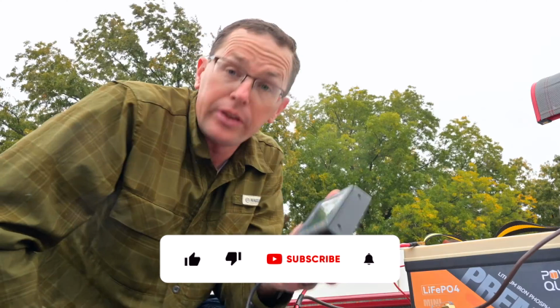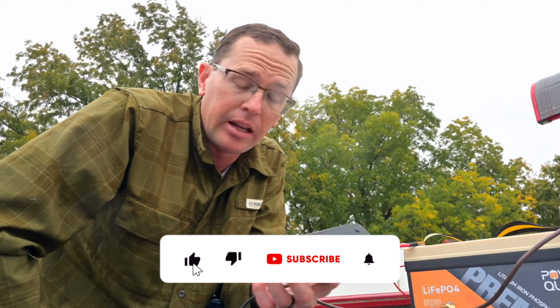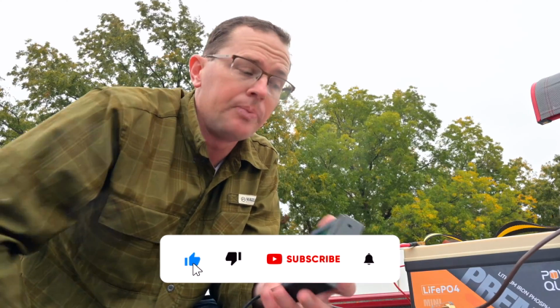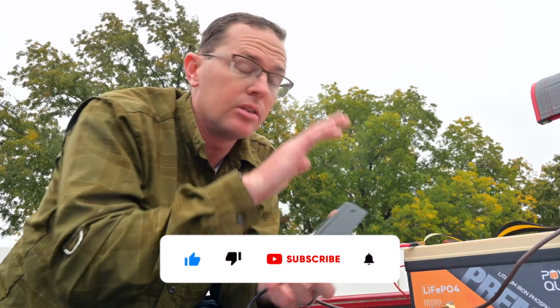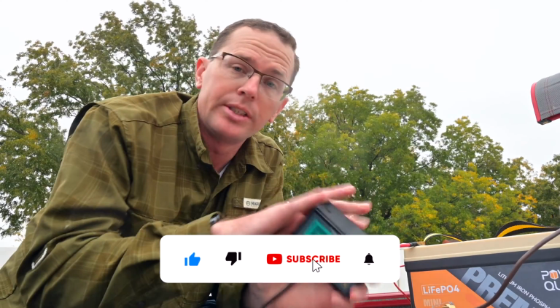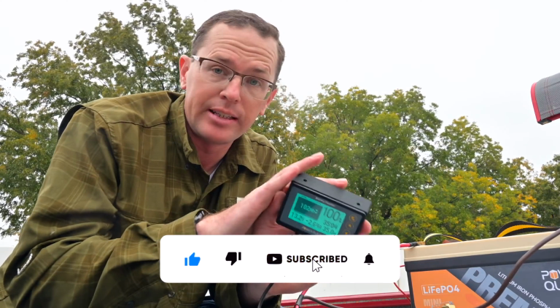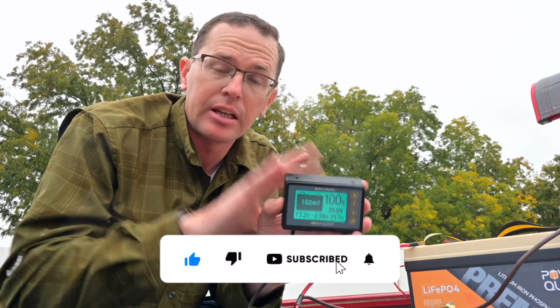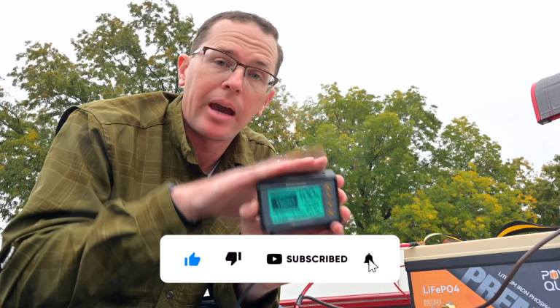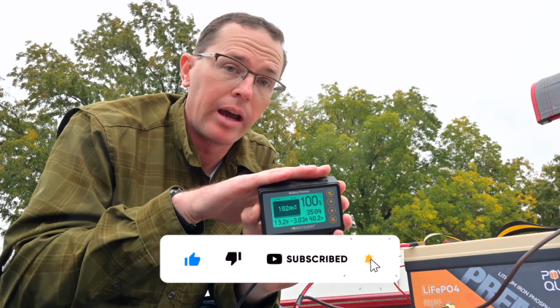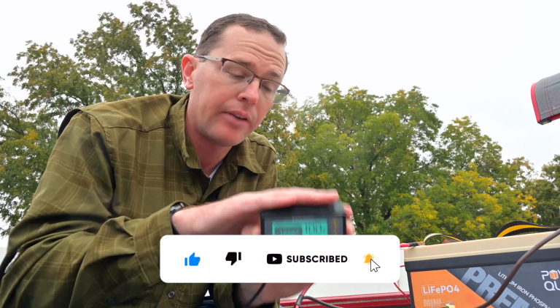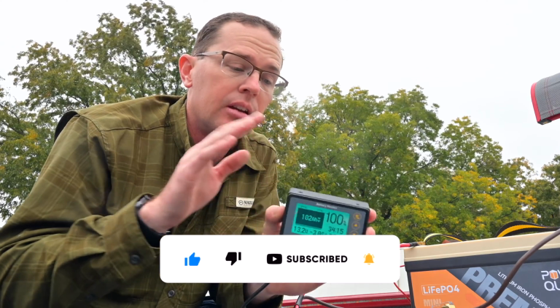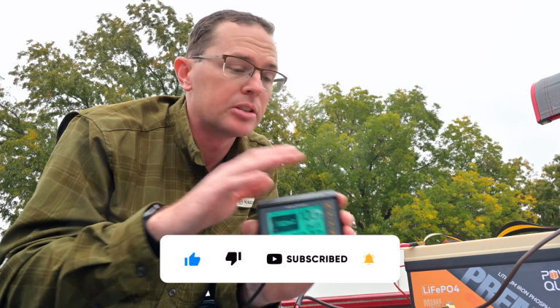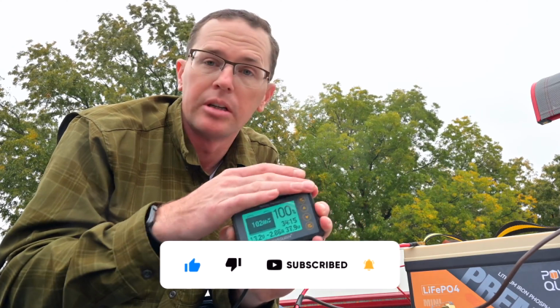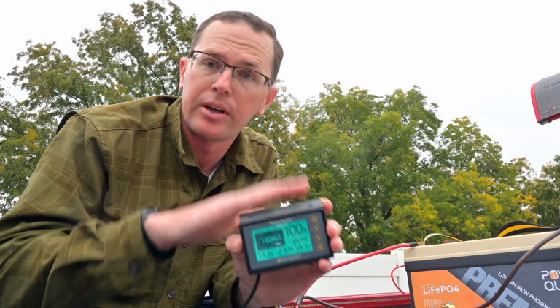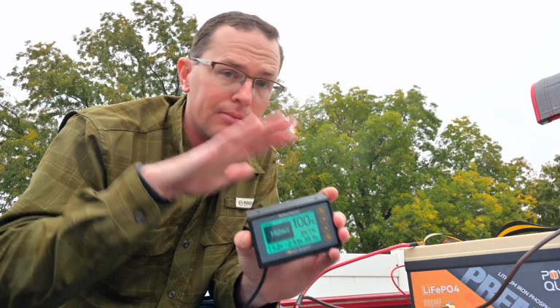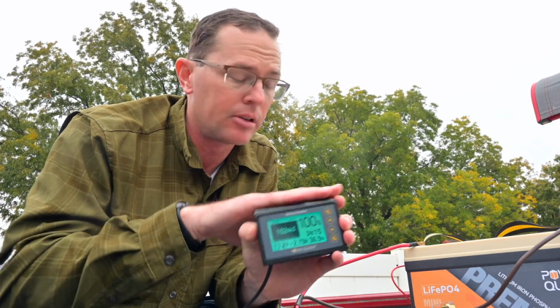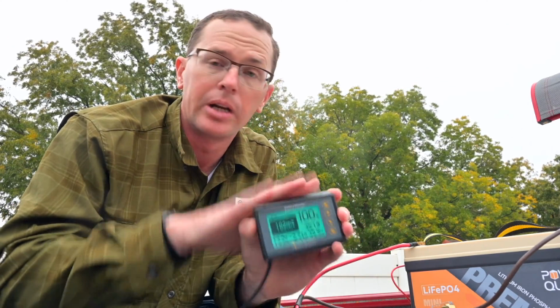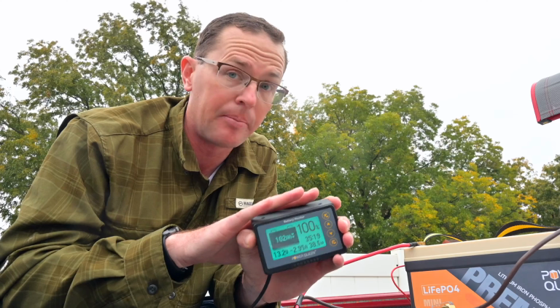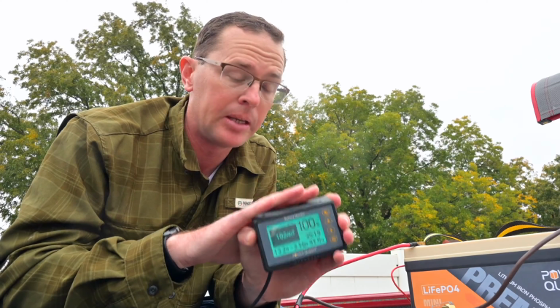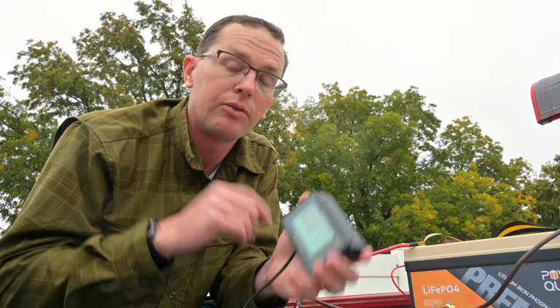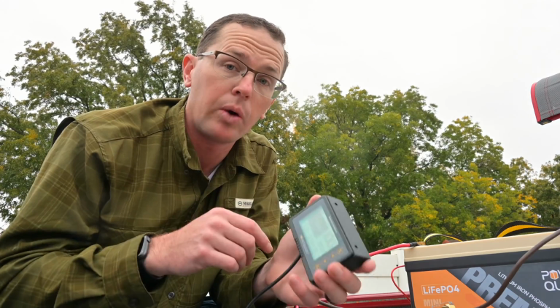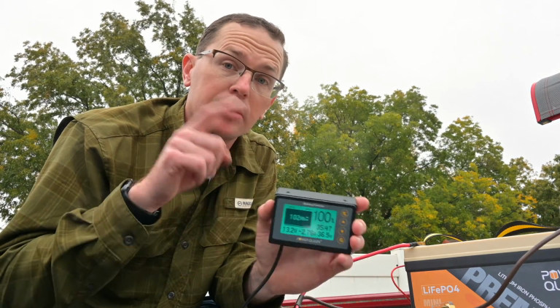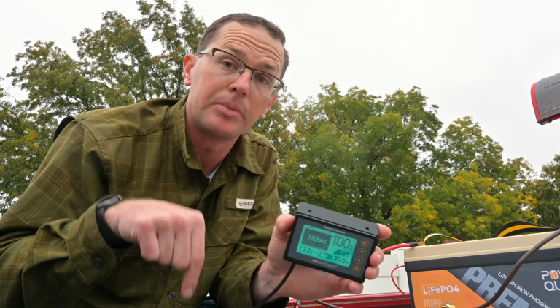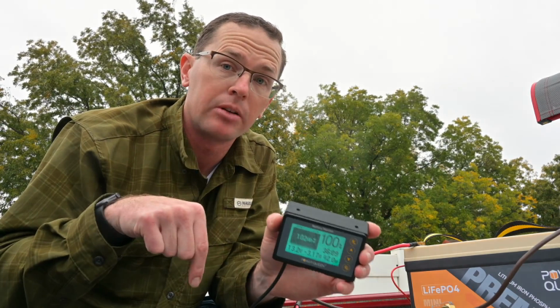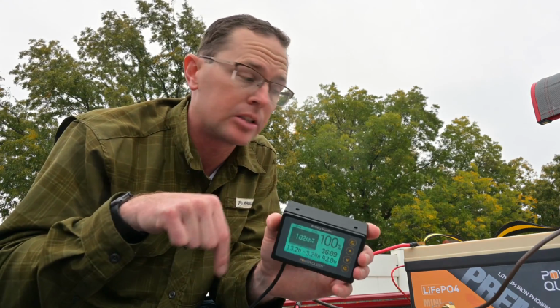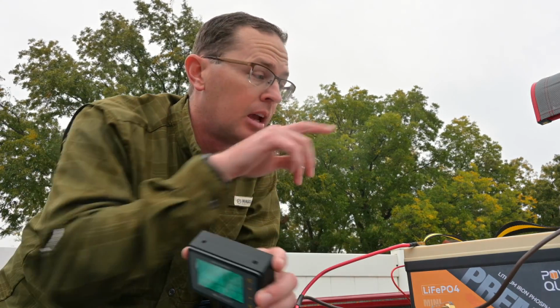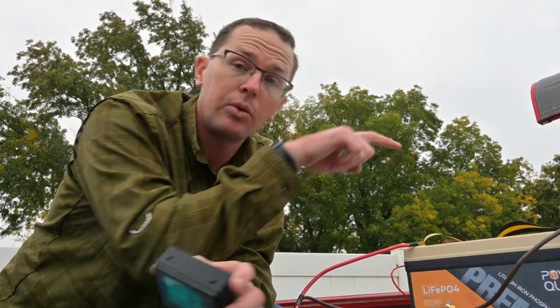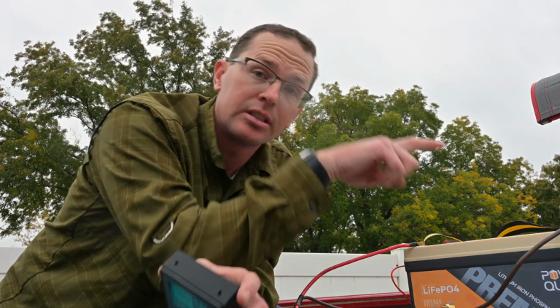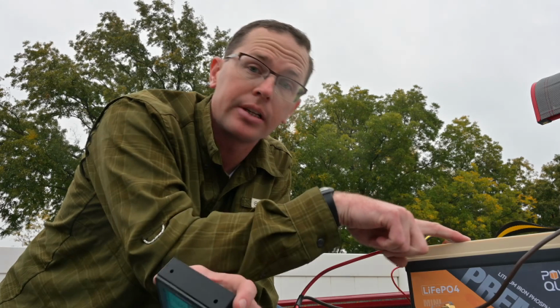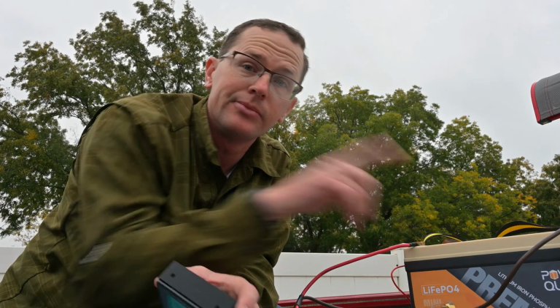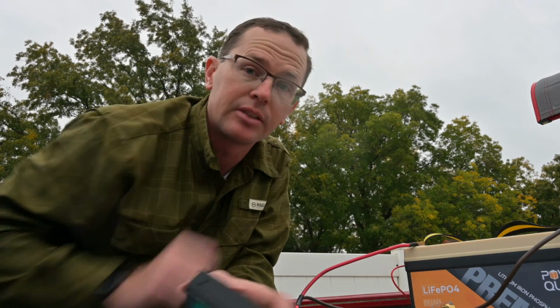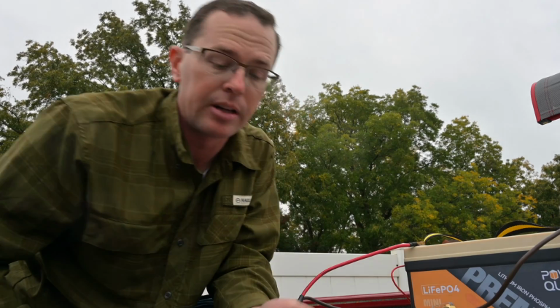Hopefully you found that helpful. It's always a good idea to understand how much battery you have left, especially when you're running fish finders, getting ready for a tournament, whatever that might be. If you have any questions post them down below and I'll get back to you. If you have any questions on this battery, check out this video right here.